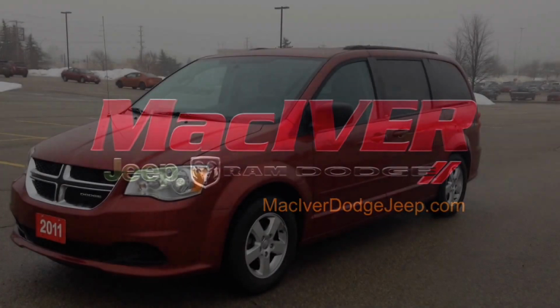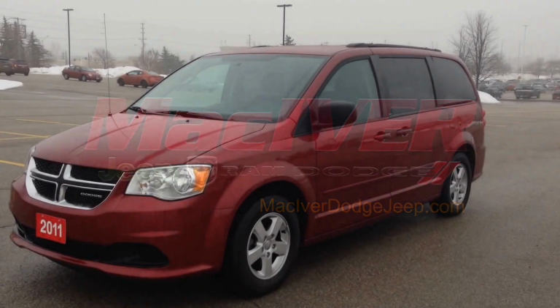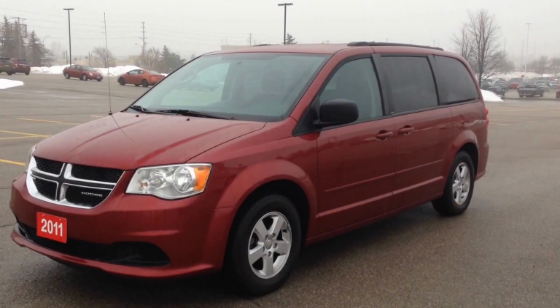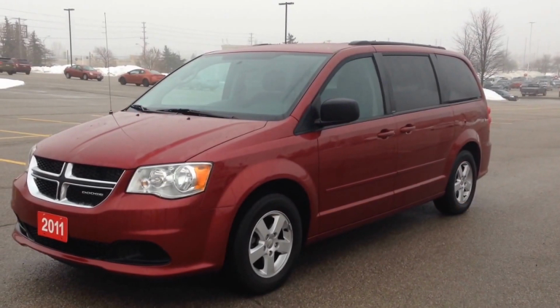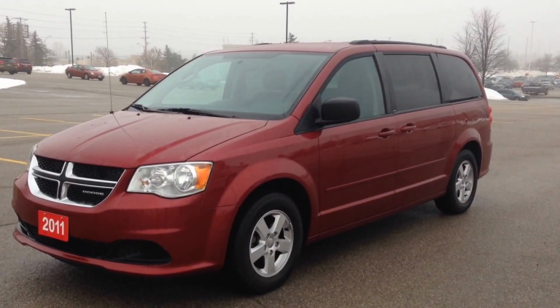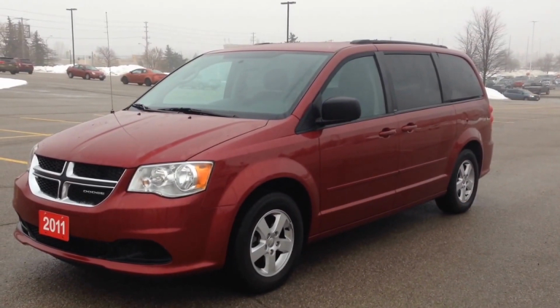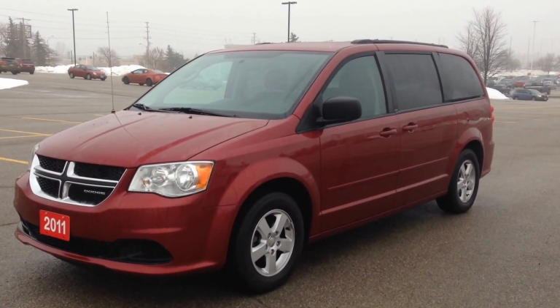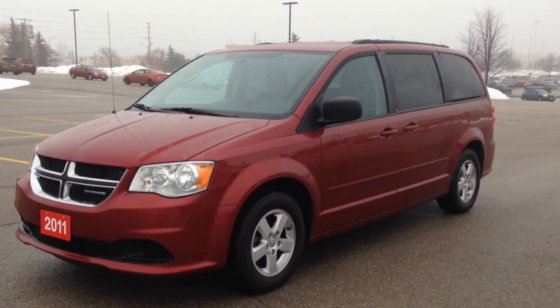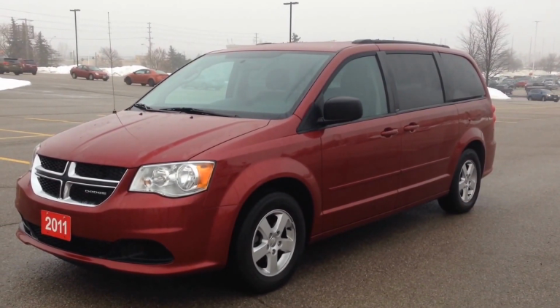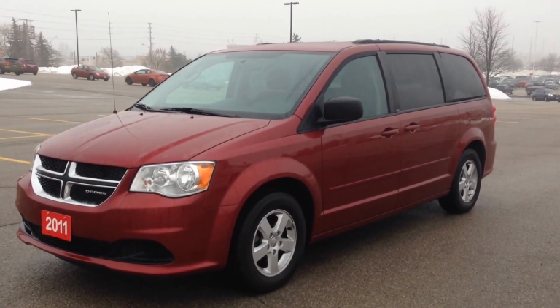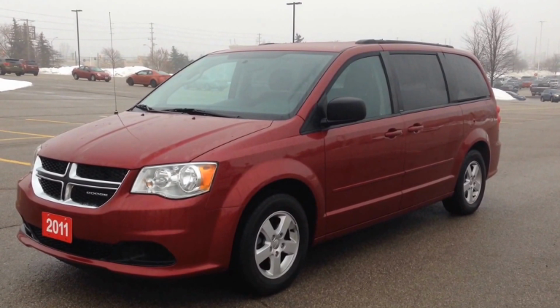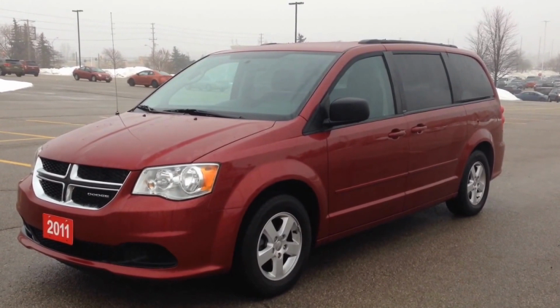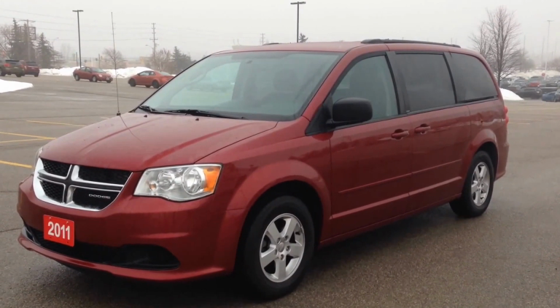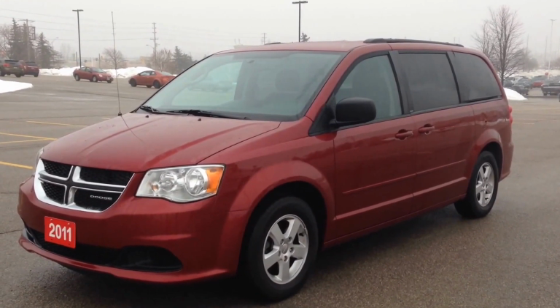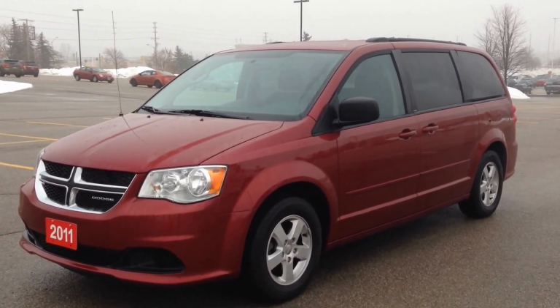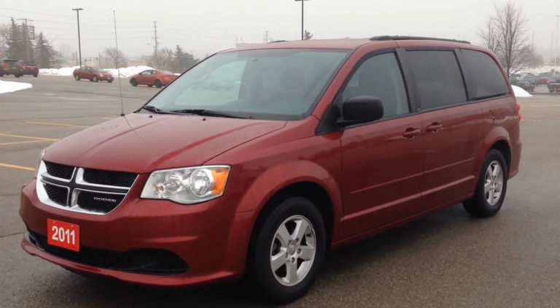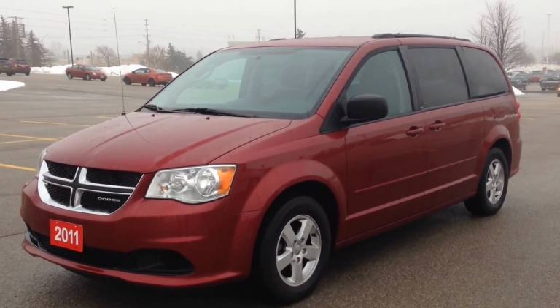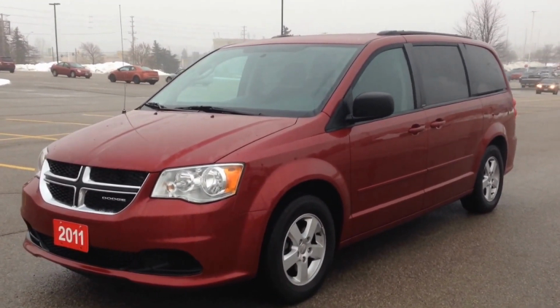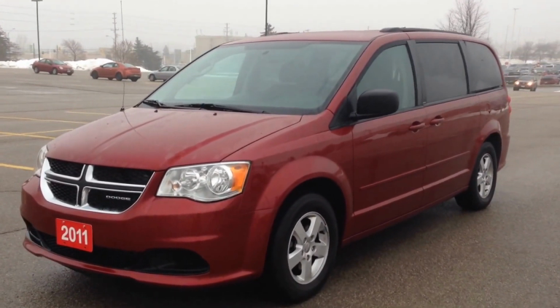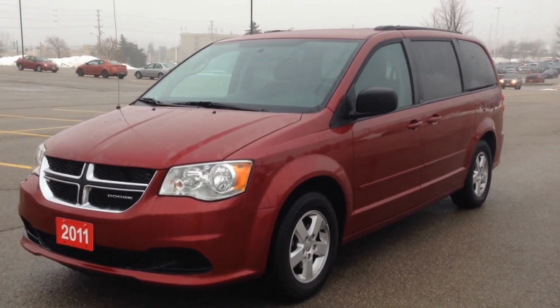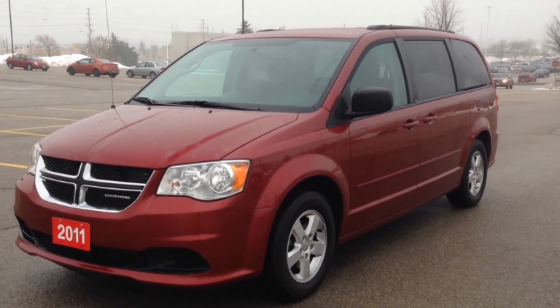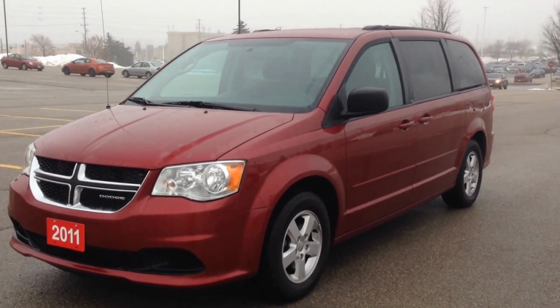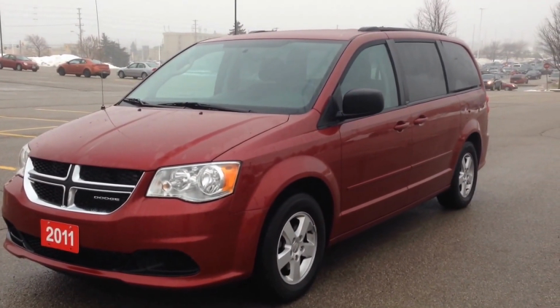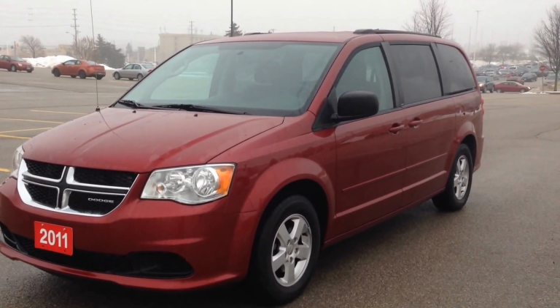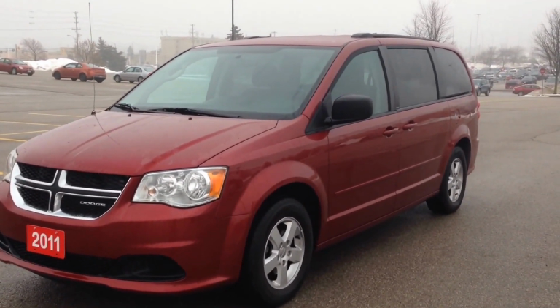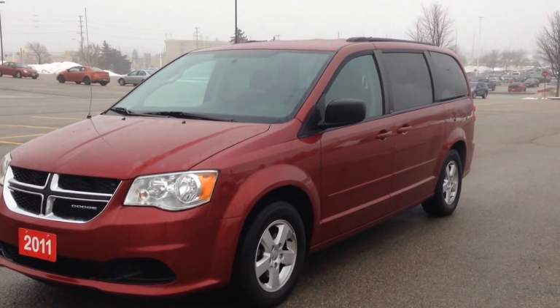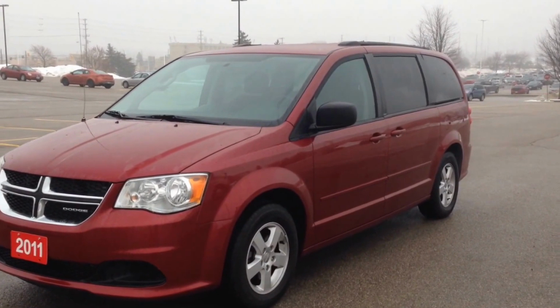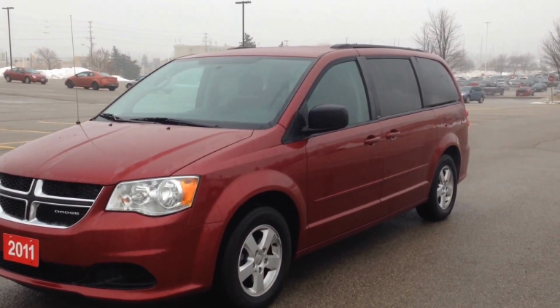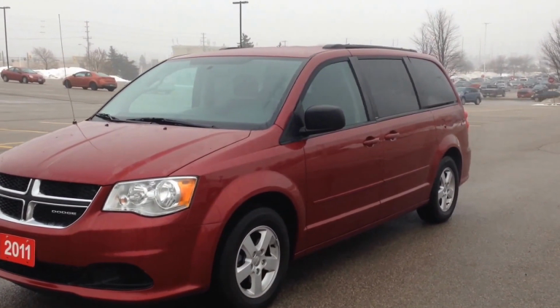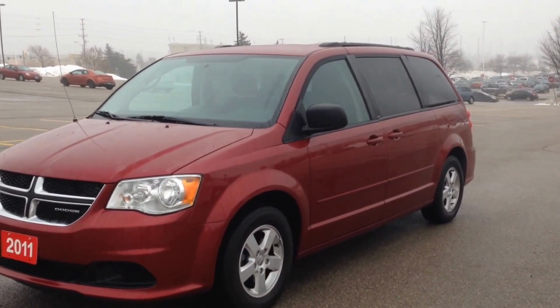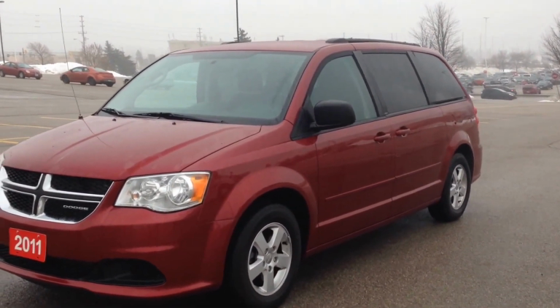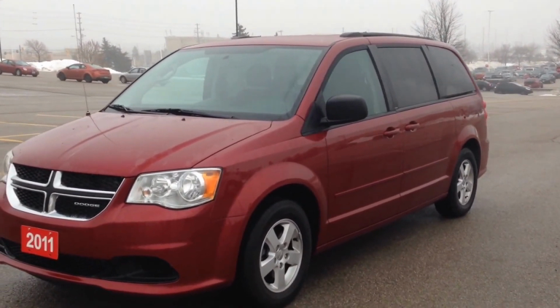Hey guys, we're here at MacIver Dodge Jeep in Newmarket, Ontario, right across the street from Upper Canada Mall. Today we're looking at a pre-owned 2011 Dodge Grand Caravan SXT.